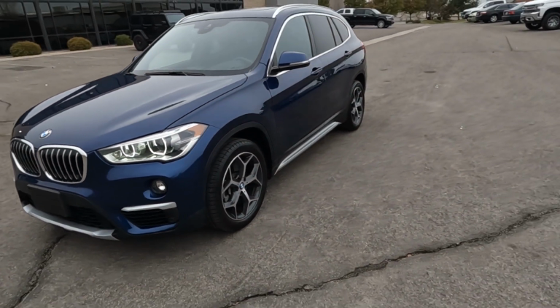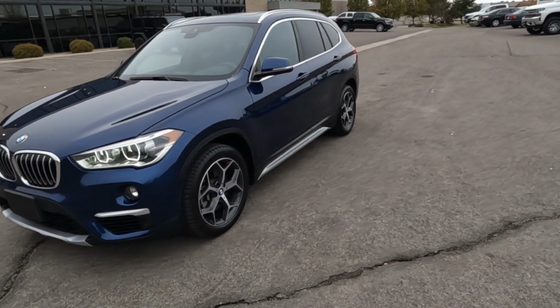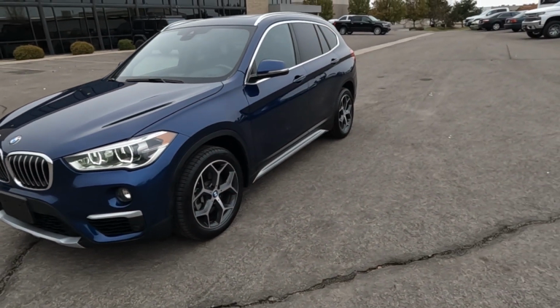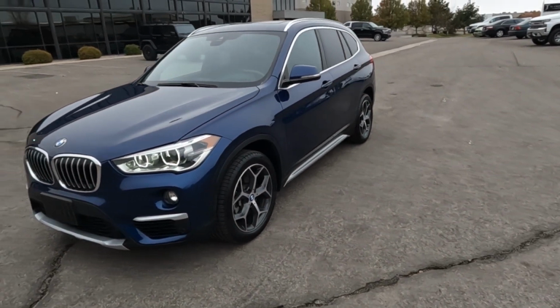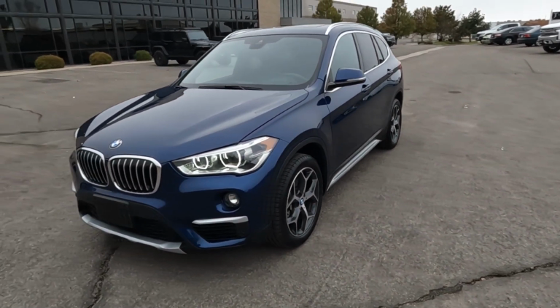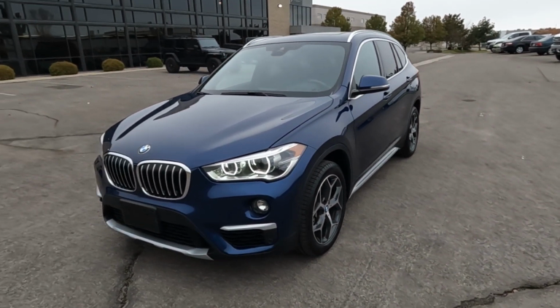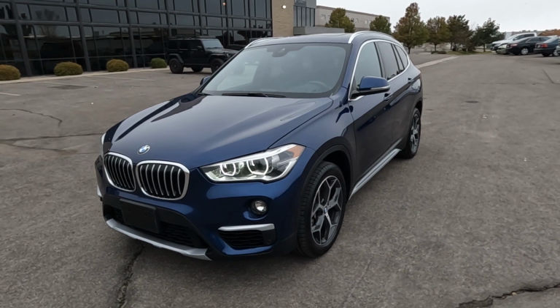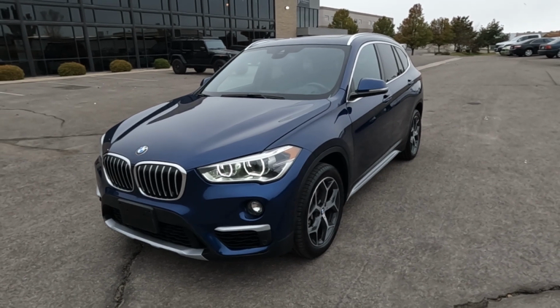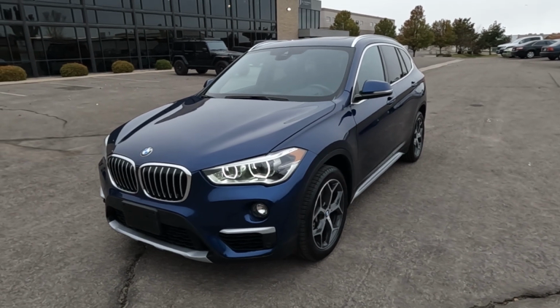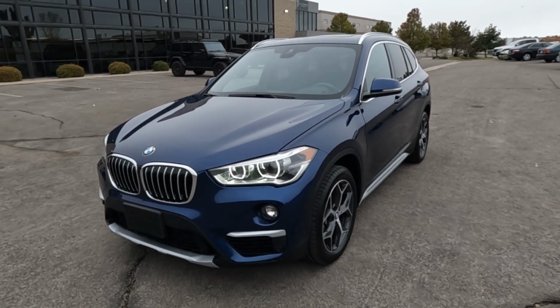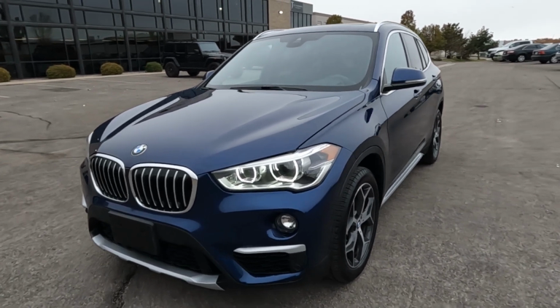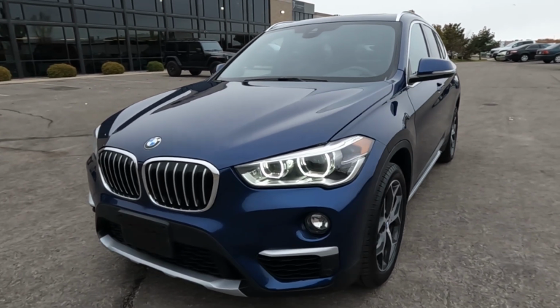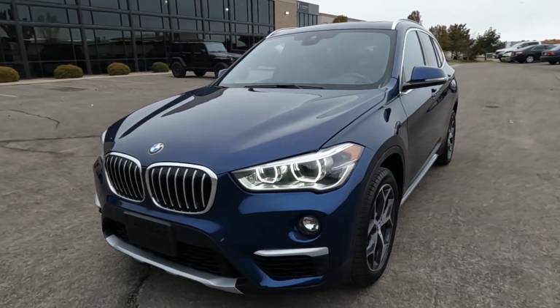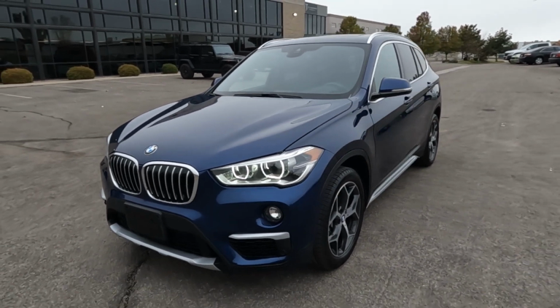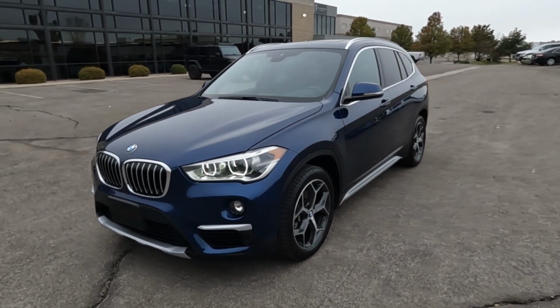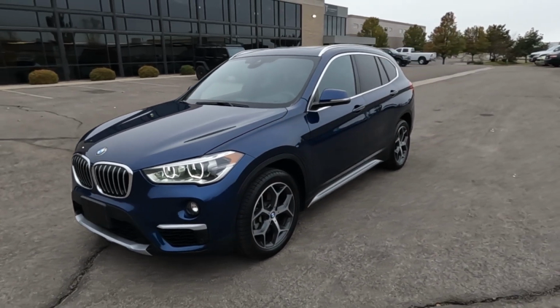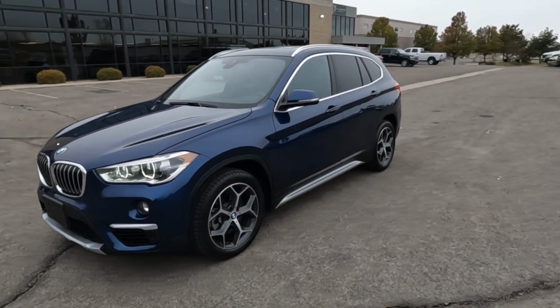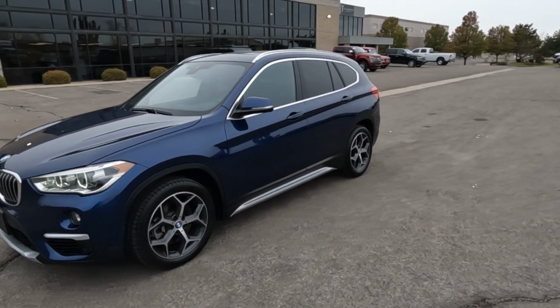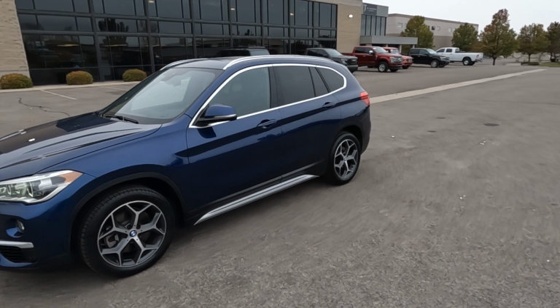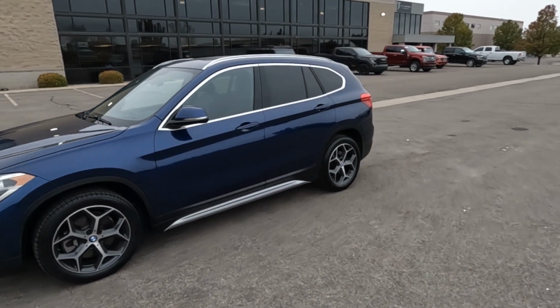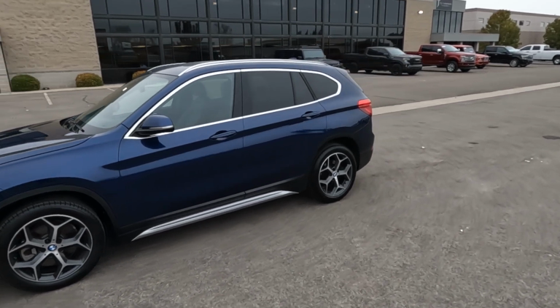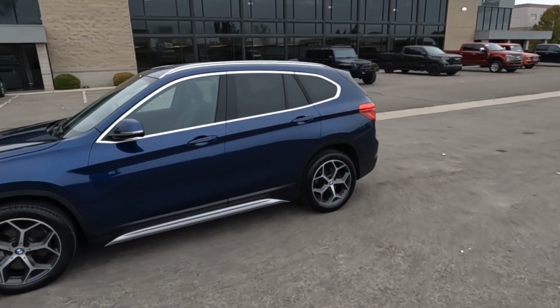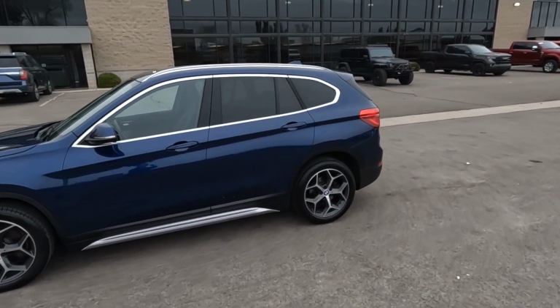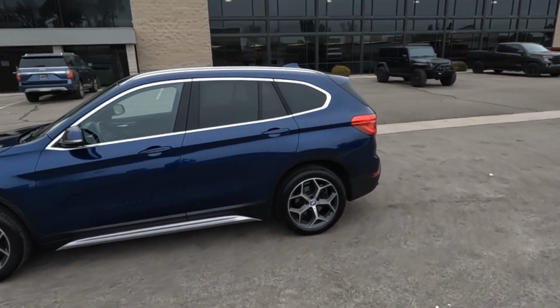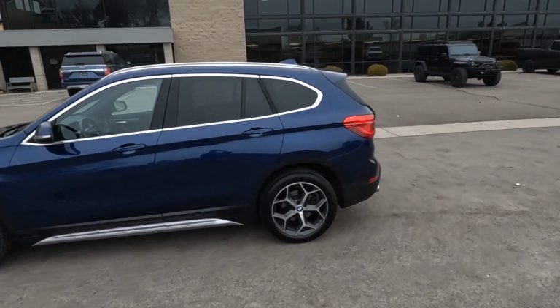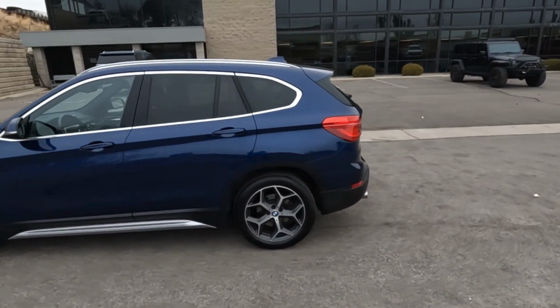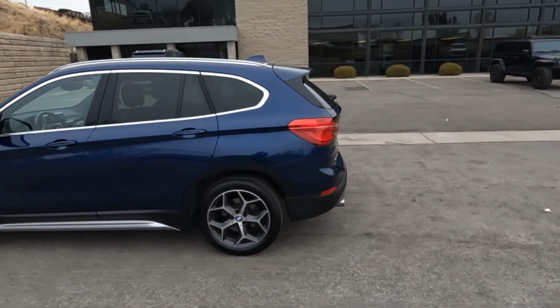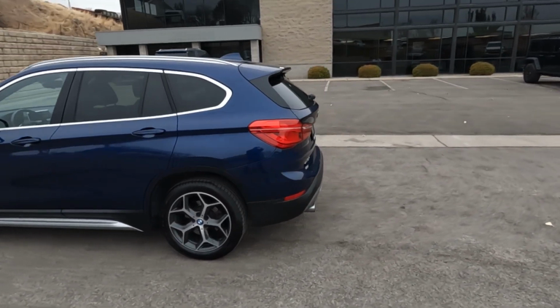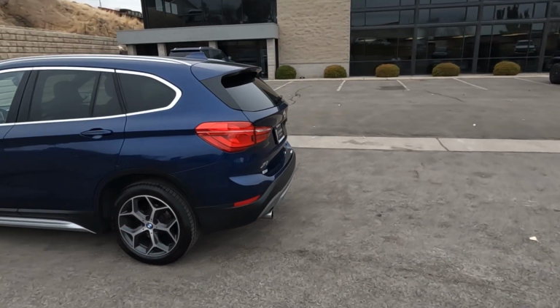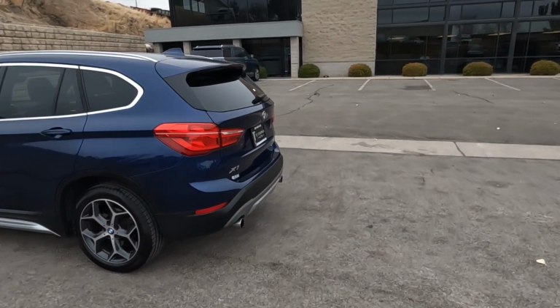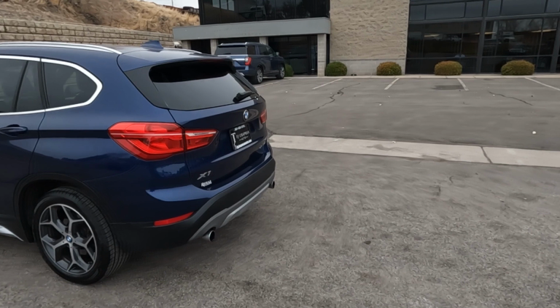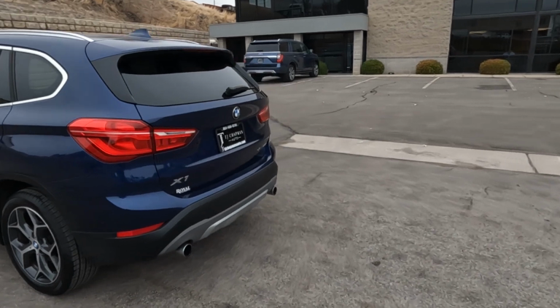I've driven these in the mountains and absolutely loved it. This has LED headlight surrounds, fog lights, alloy wheels, dual panoramic sunroof, and dual exhaust.